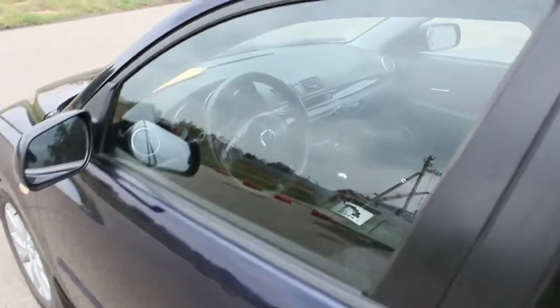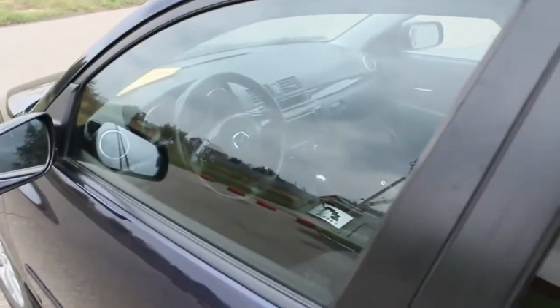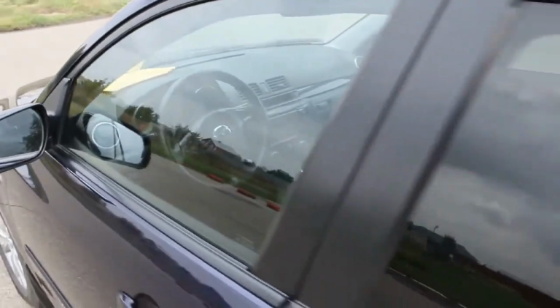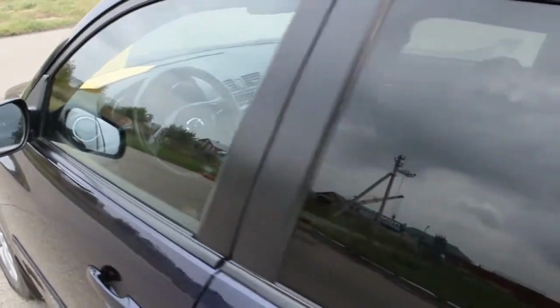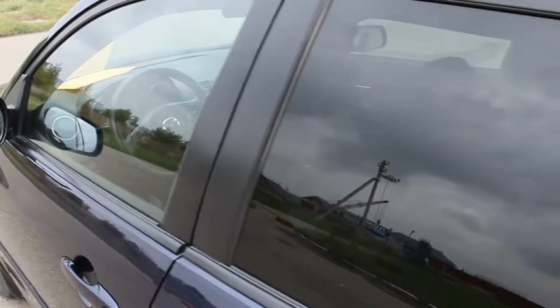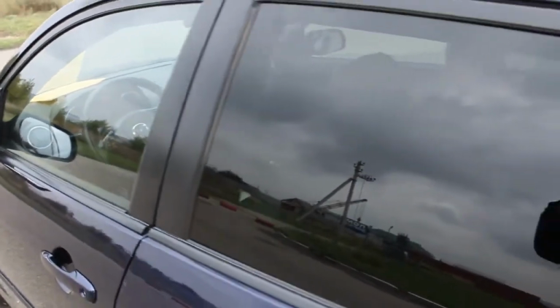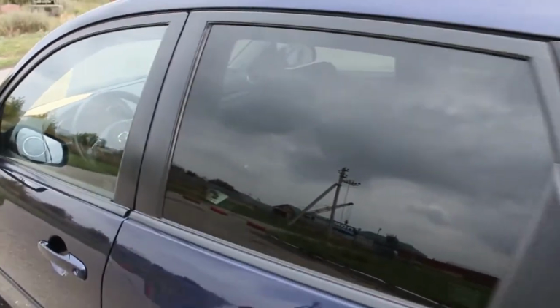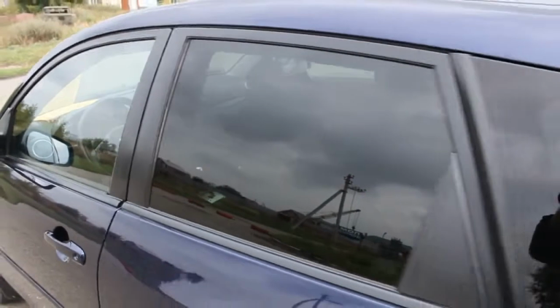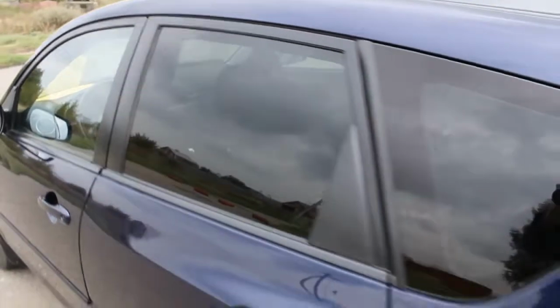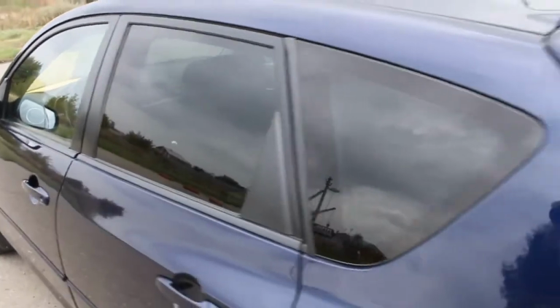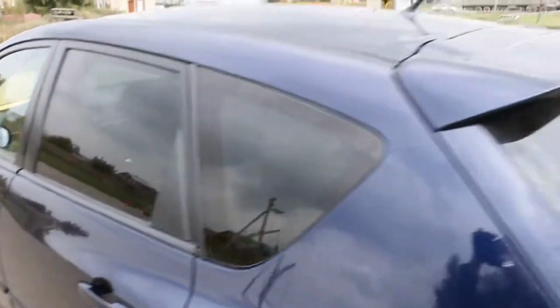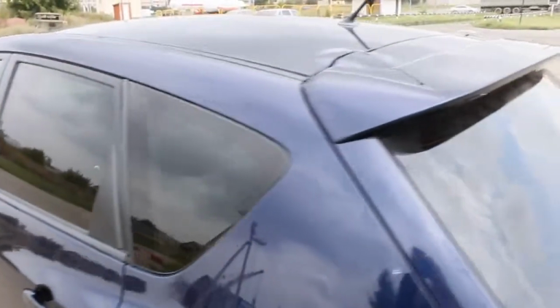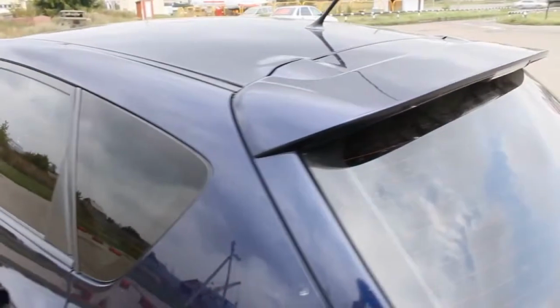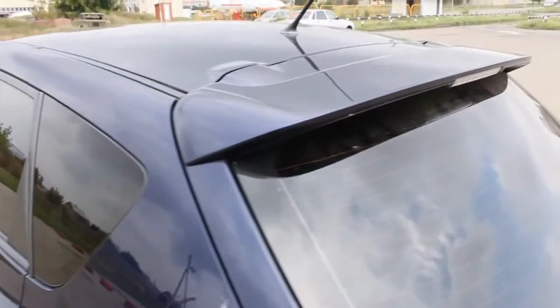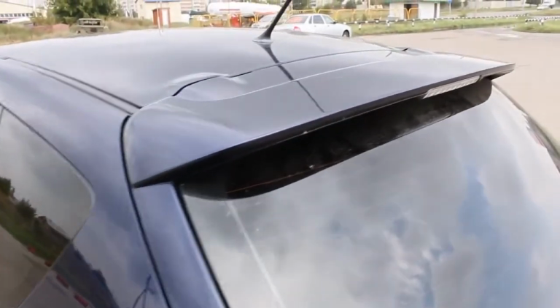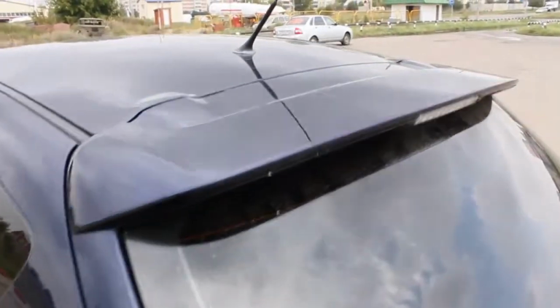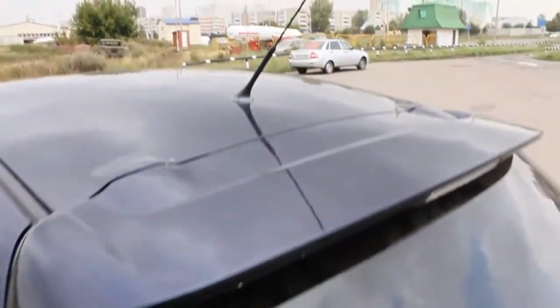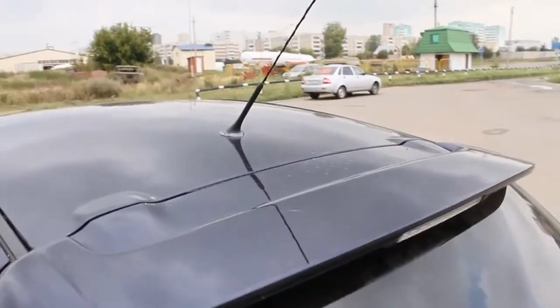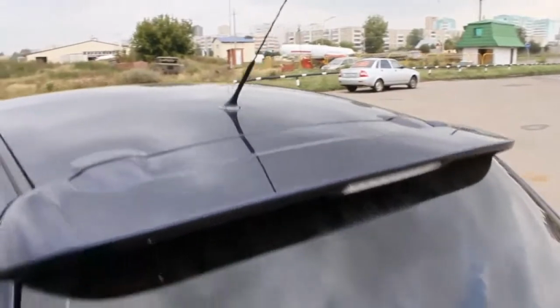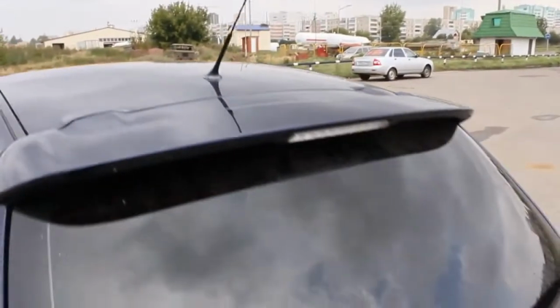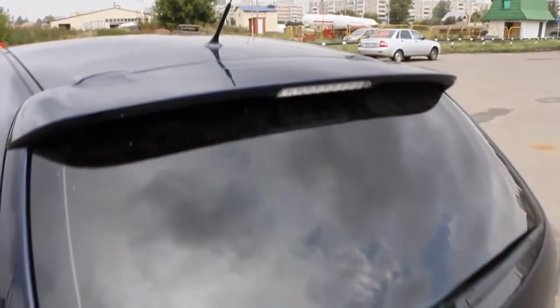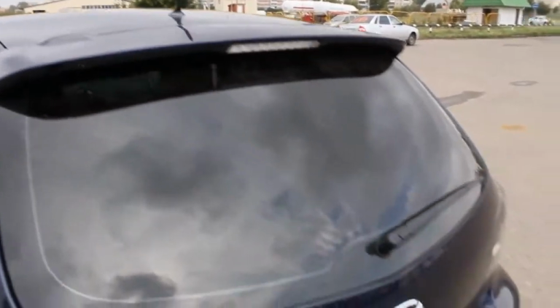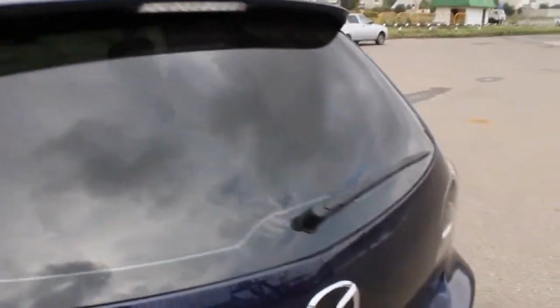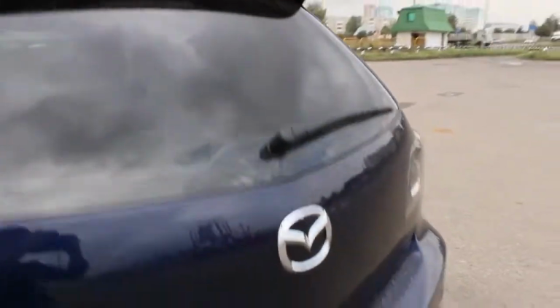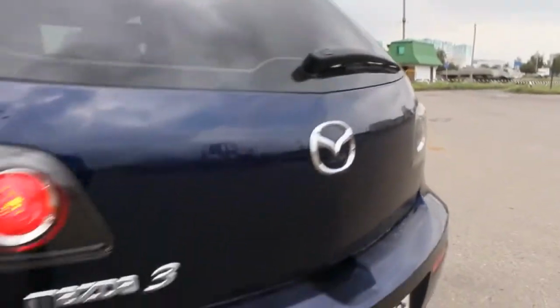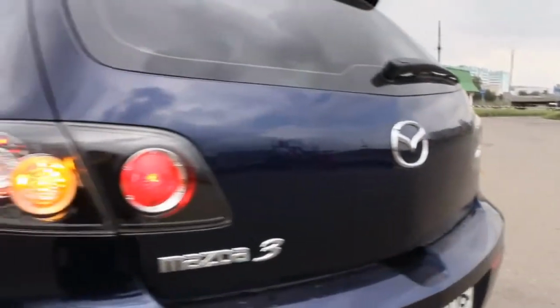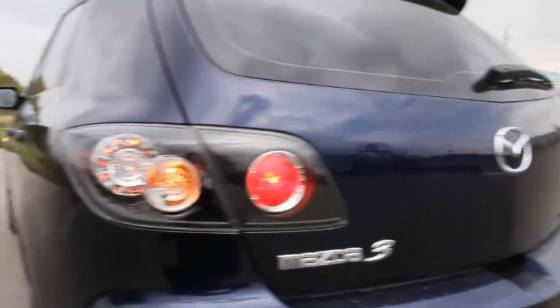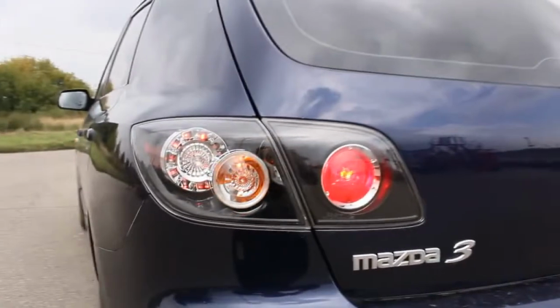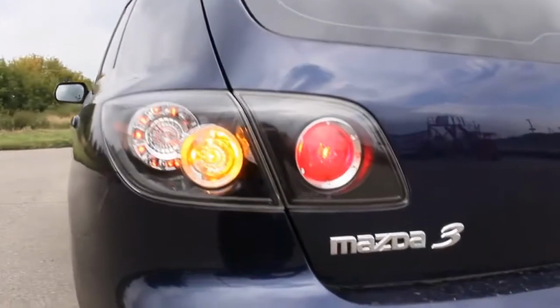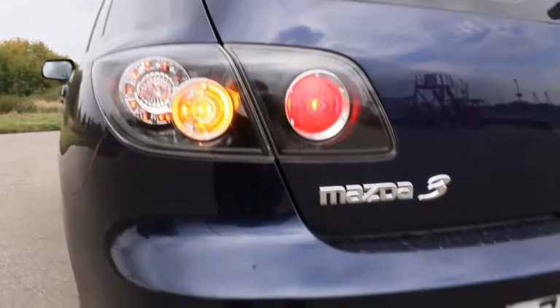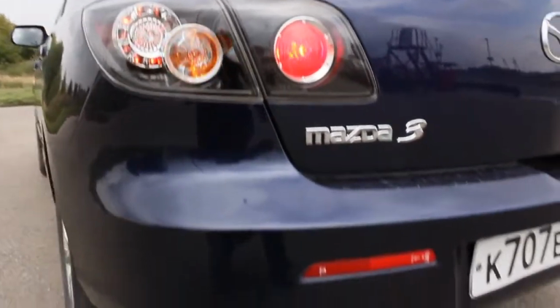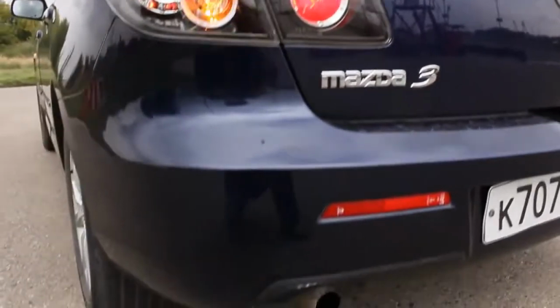As you can see, the back windows are fully tinted. Deck lid spoiler, third brake light, shark fin antenna, rear defrost glass, rear wiper. Beautiful taillights and a single exhaust.